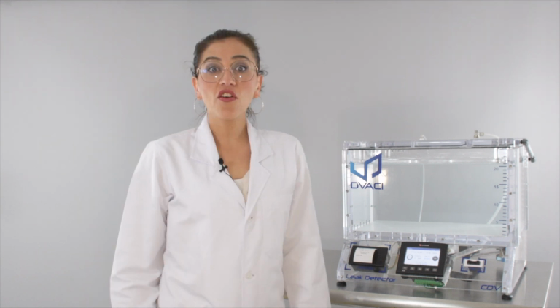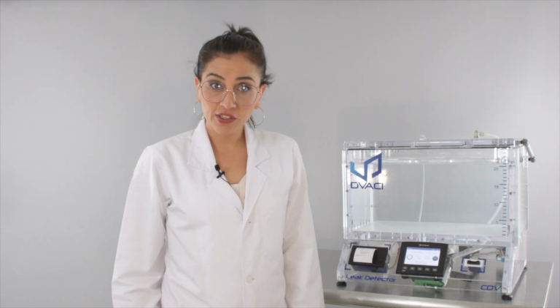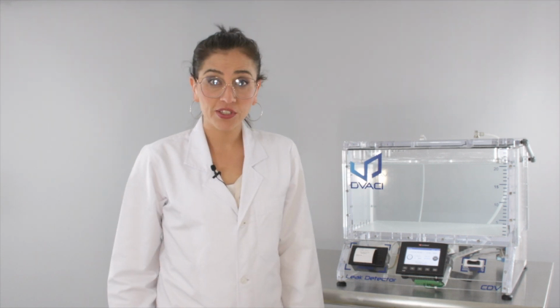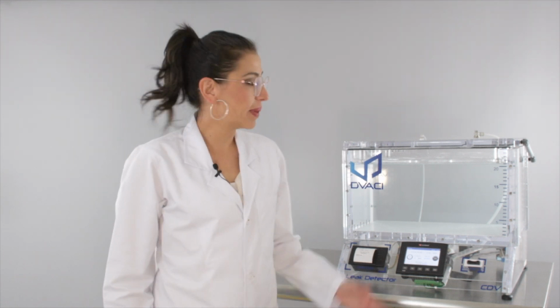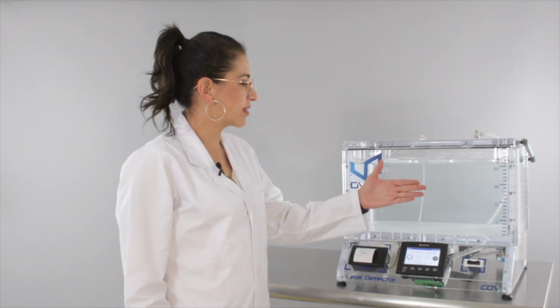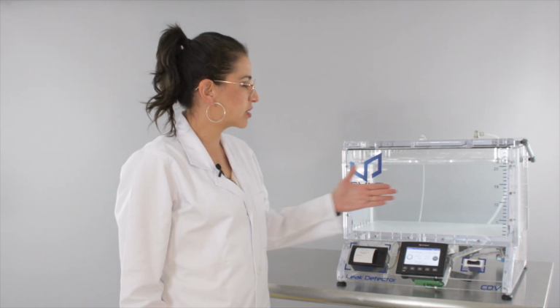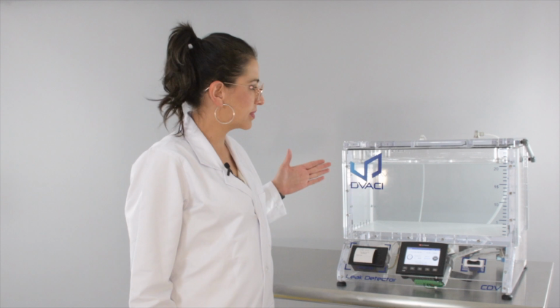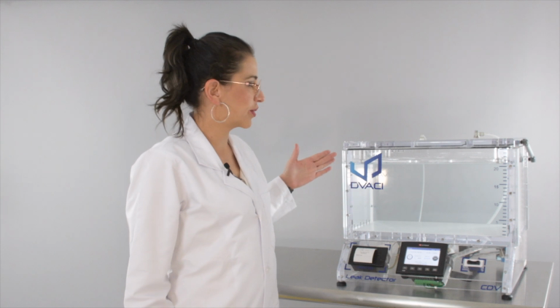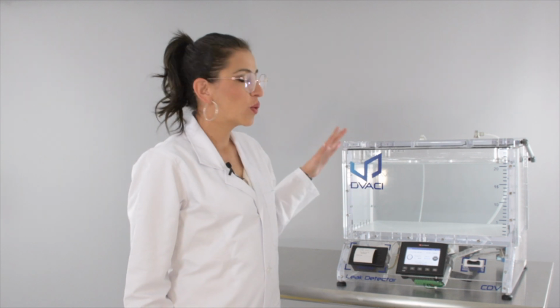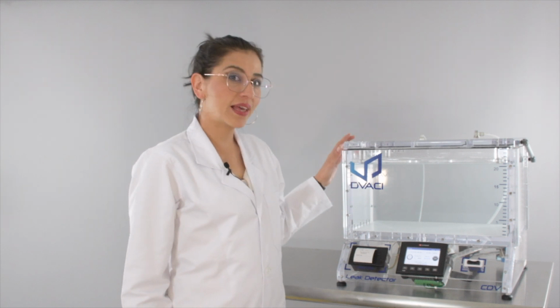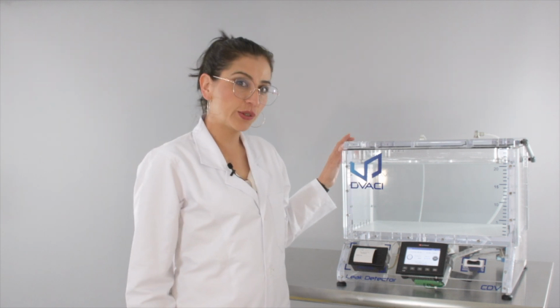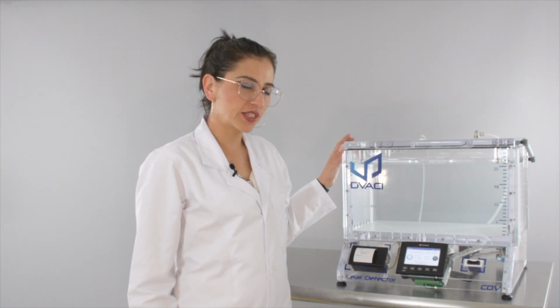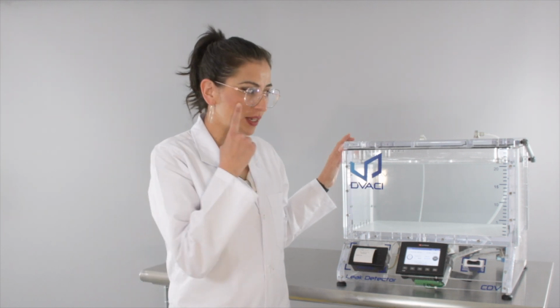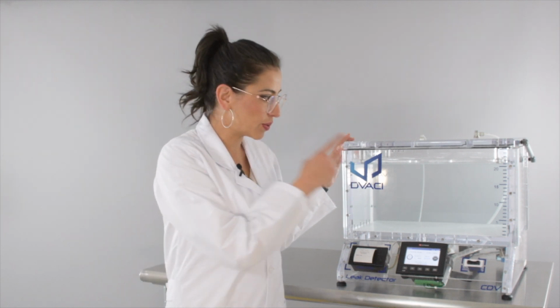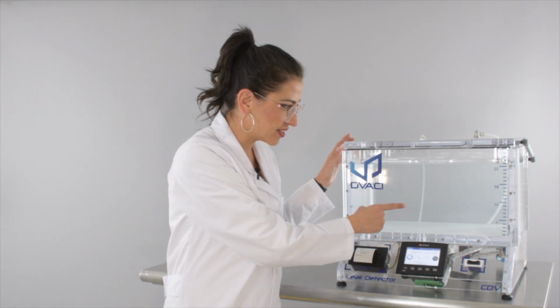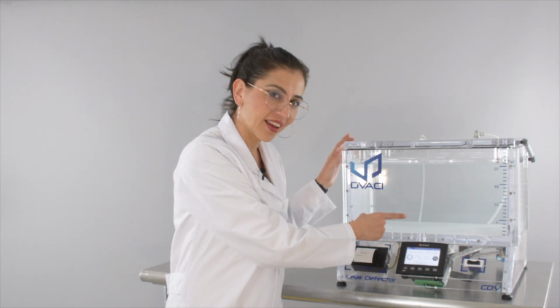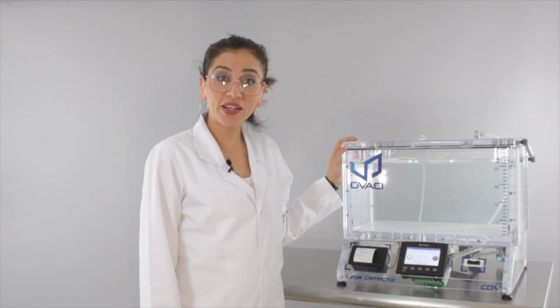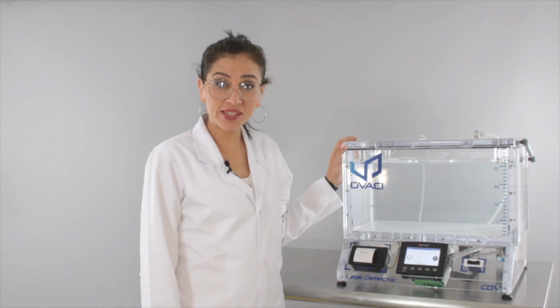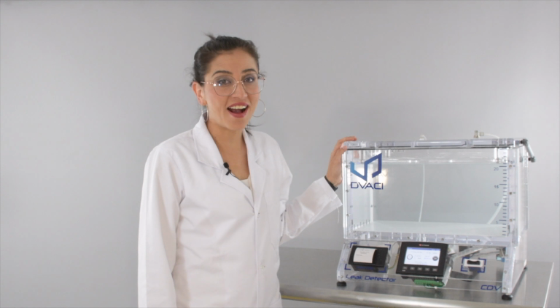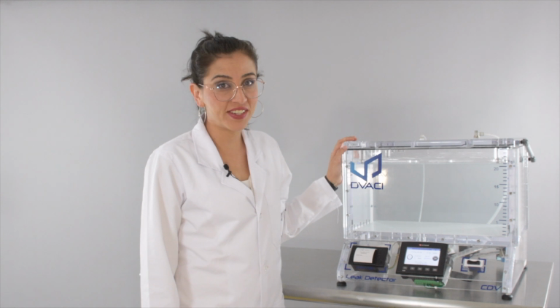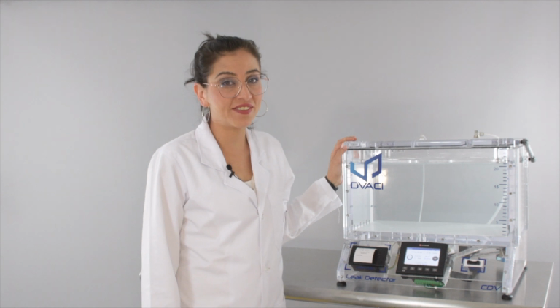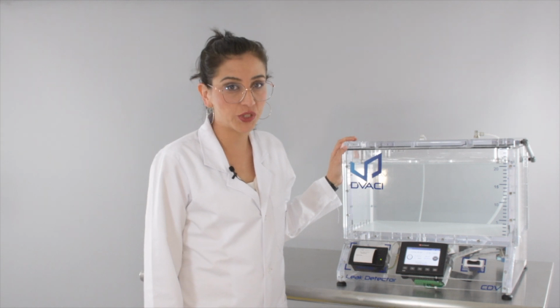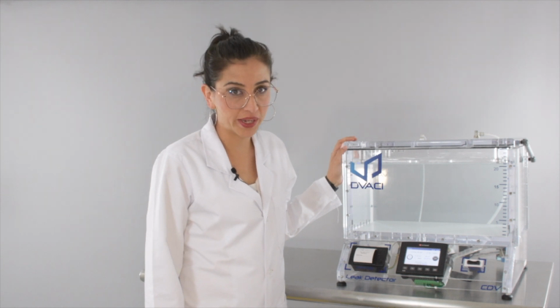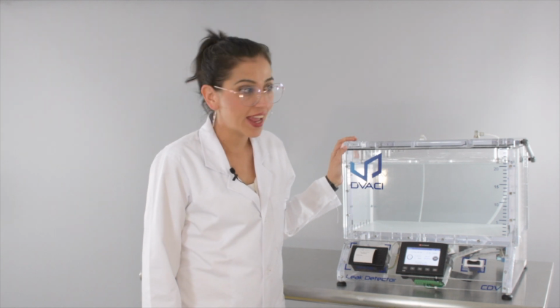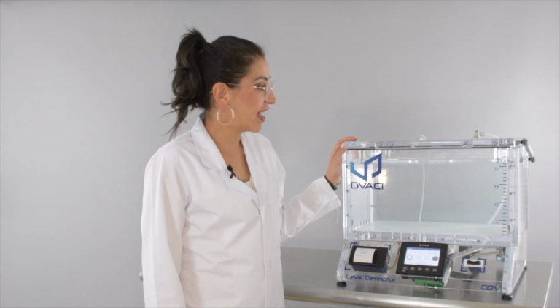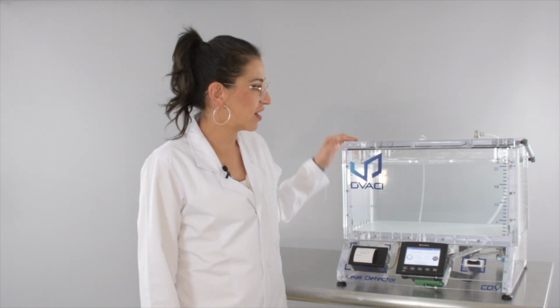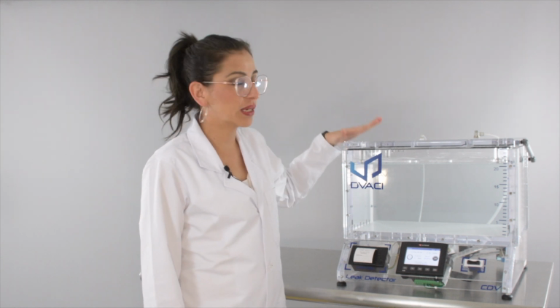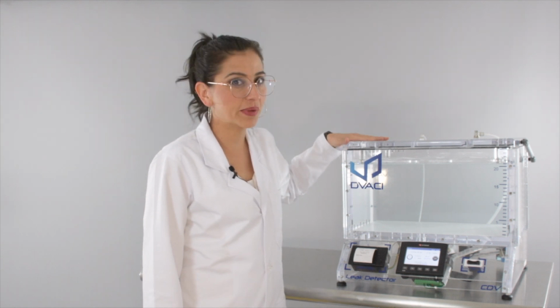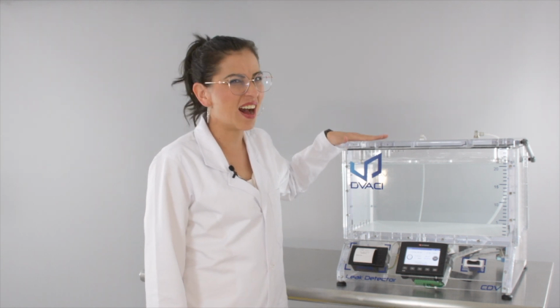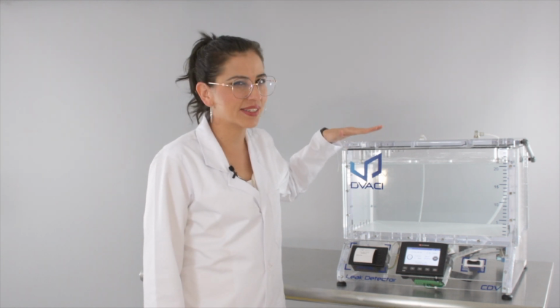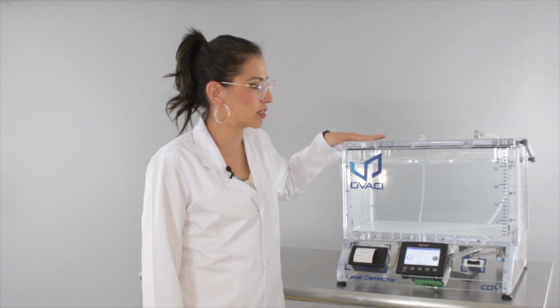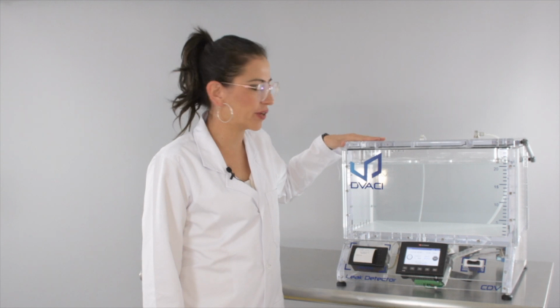Our vacuum chambers are made with transparent material, which allows the user to see what's going on inside. We are using a high efficiency vacuum generator and our chambers are made of high resistance material.